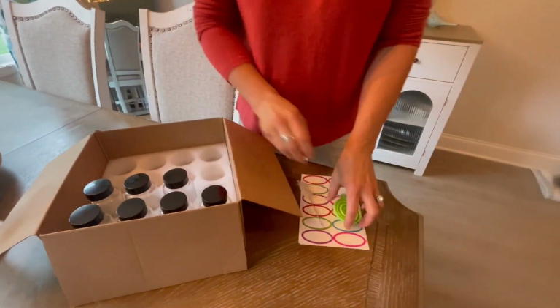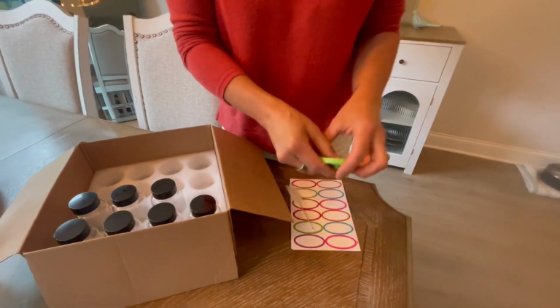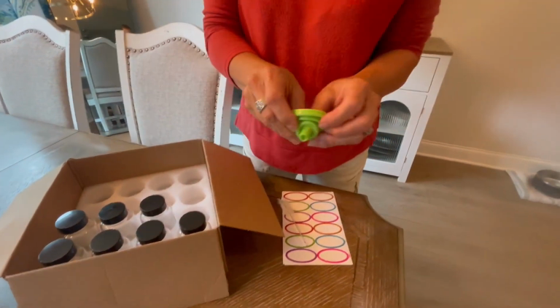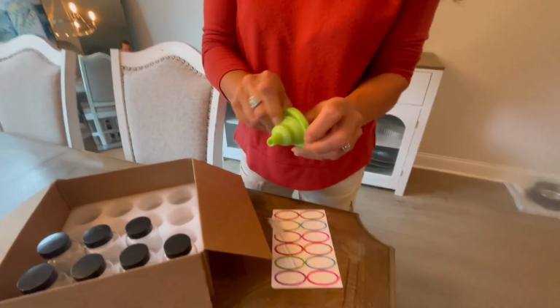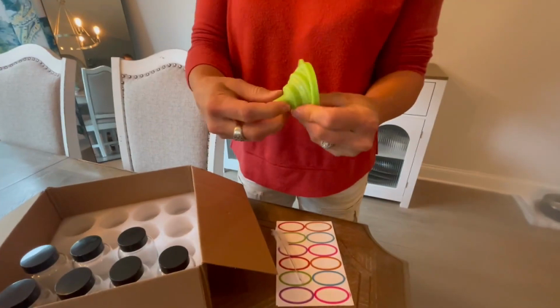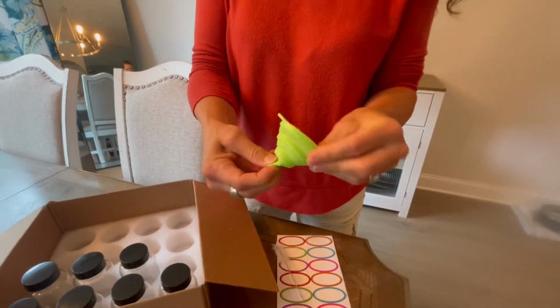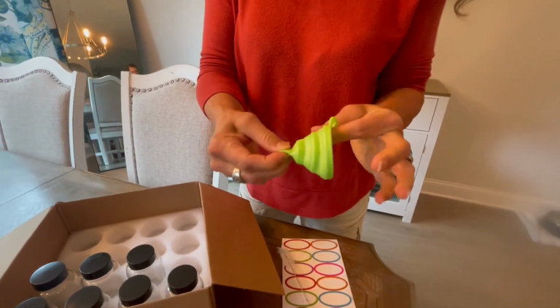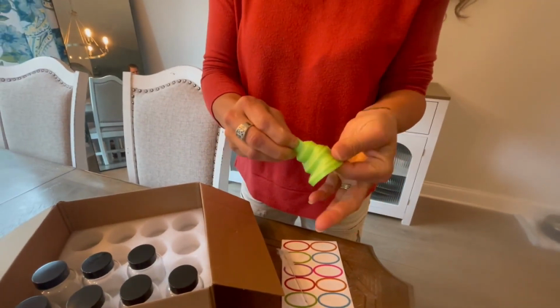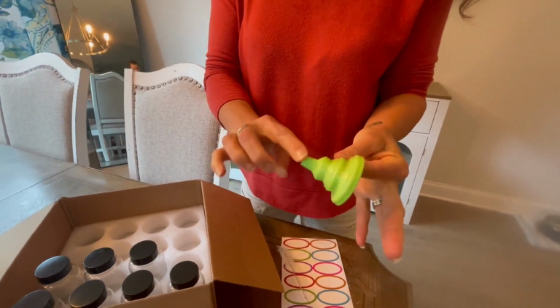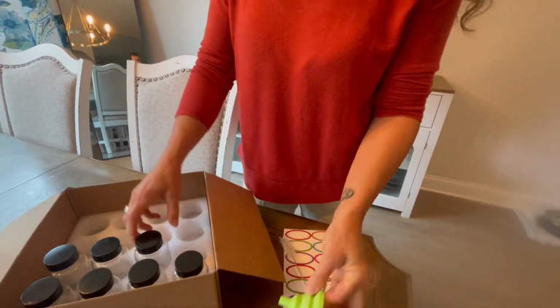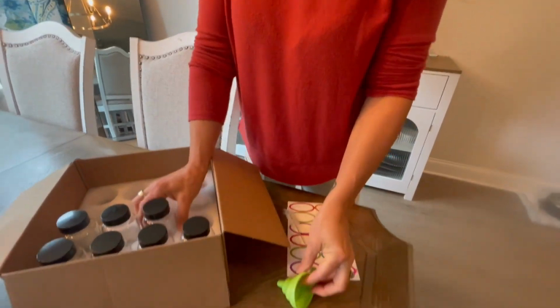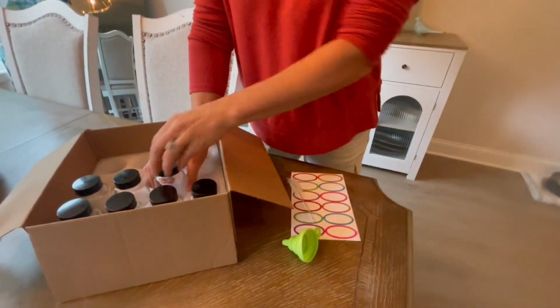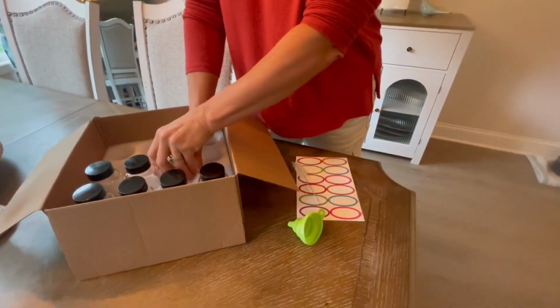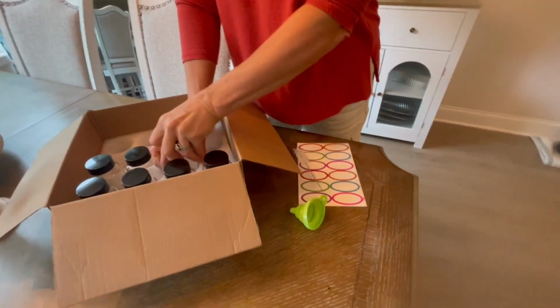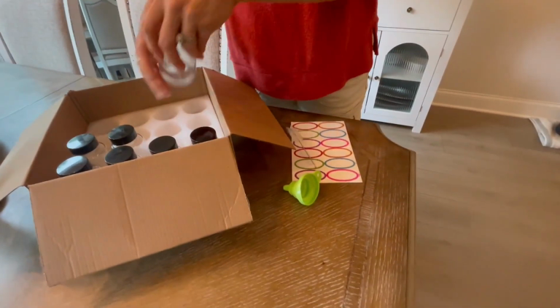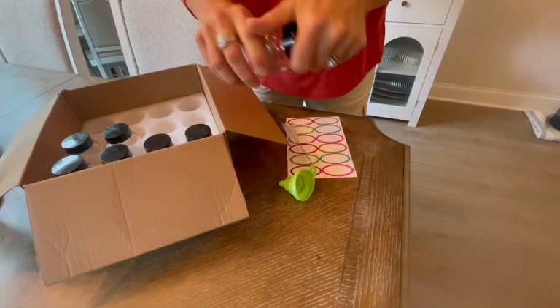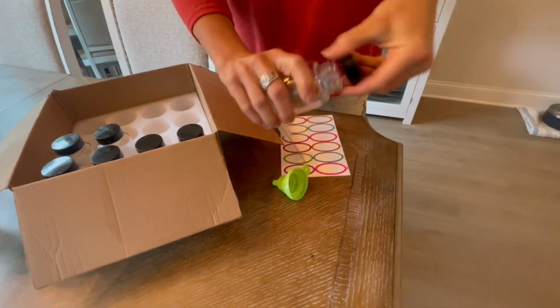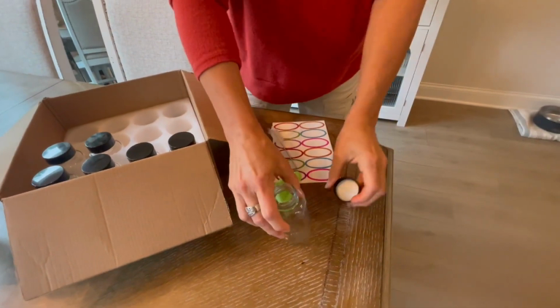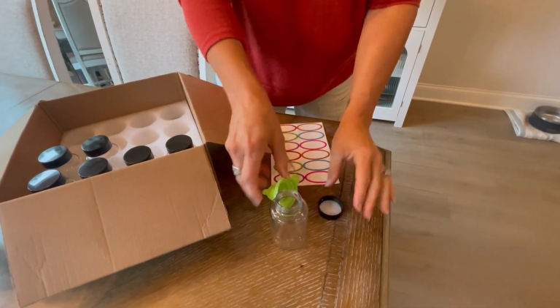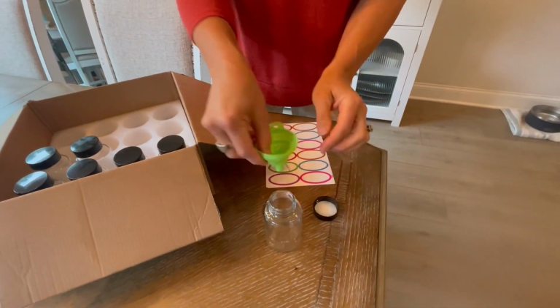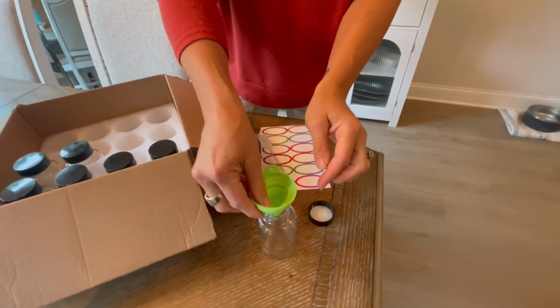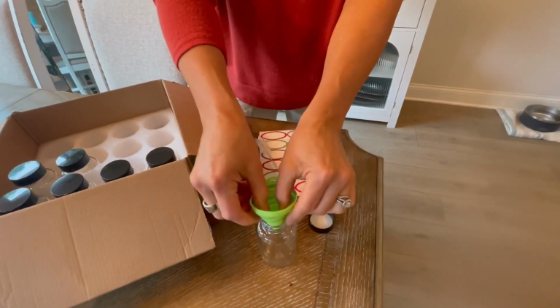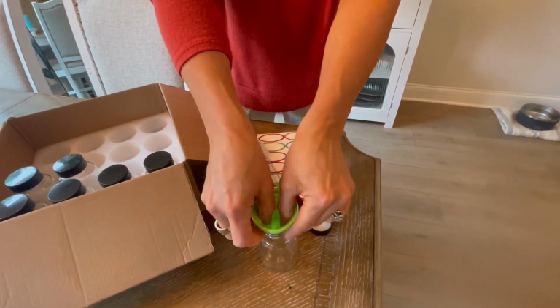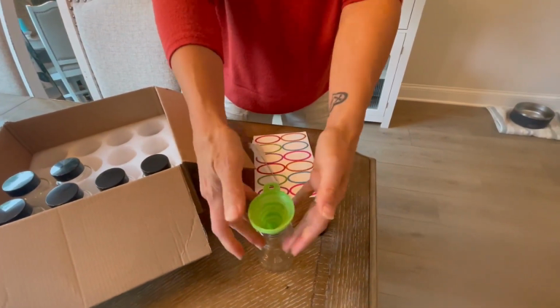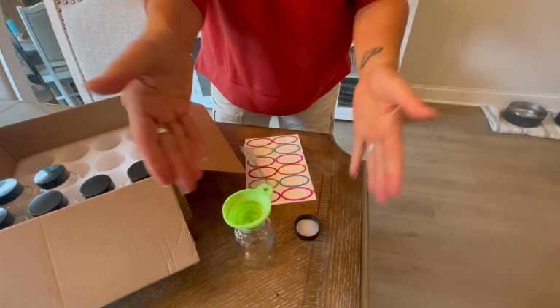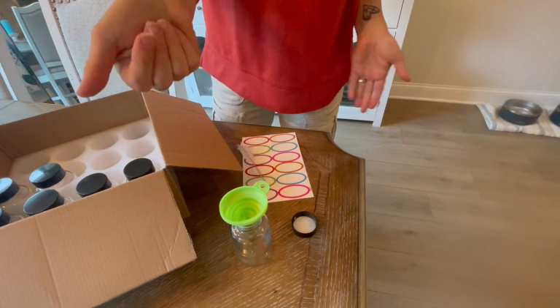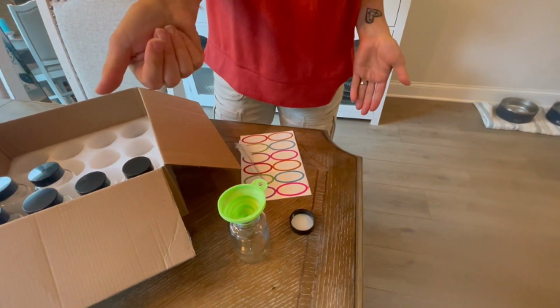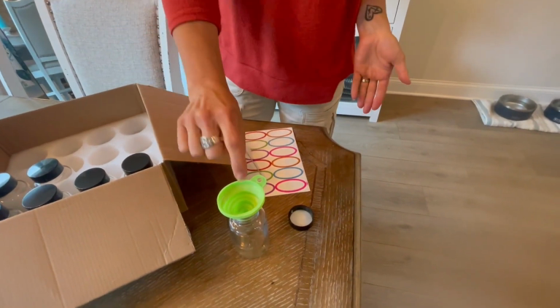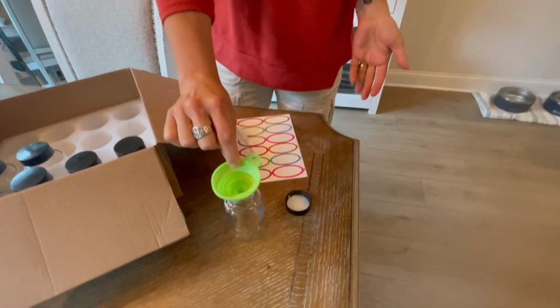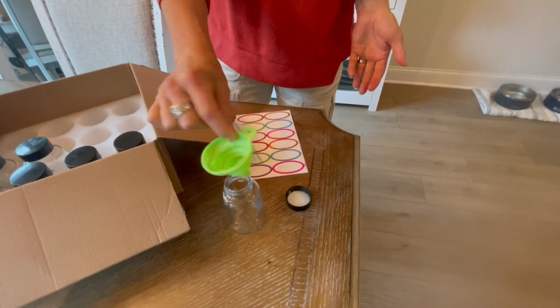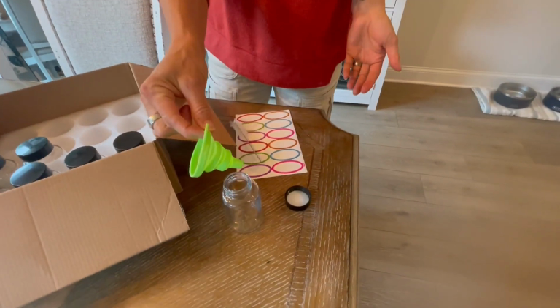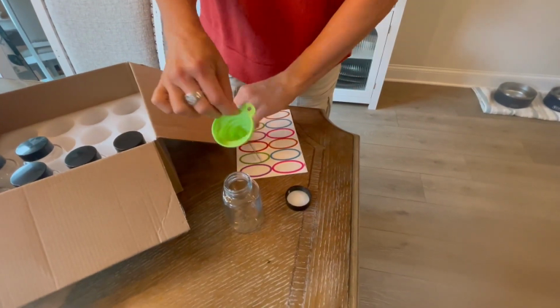I want to show you what the set comes with. It comes with this little pop-up funnel, which is really nice because when it comes time to fill these — whether you're making immunity shots or ginger shots or something like that — it's very easy to fill using this little funnel that they've included.